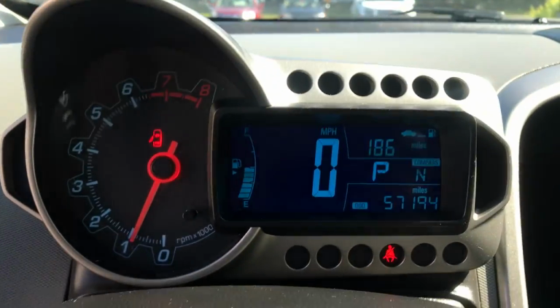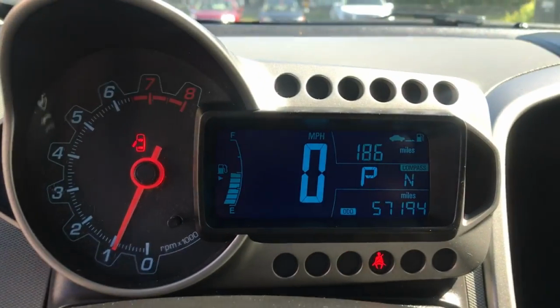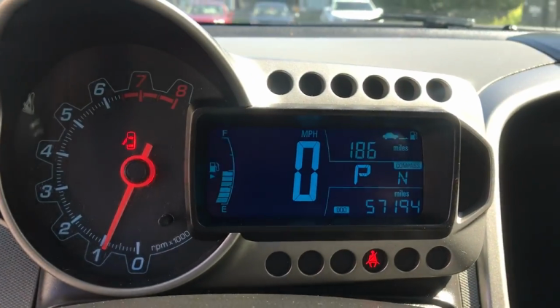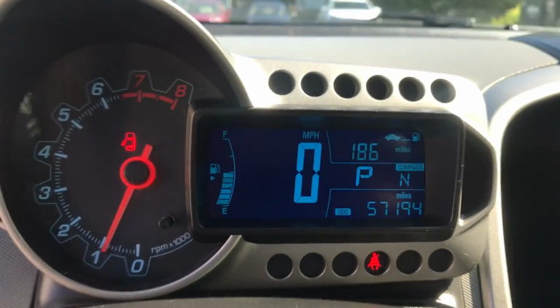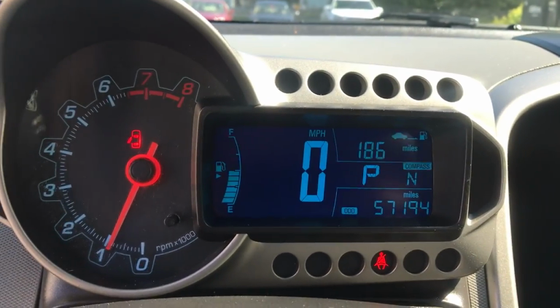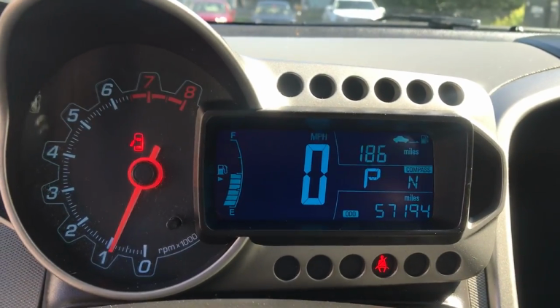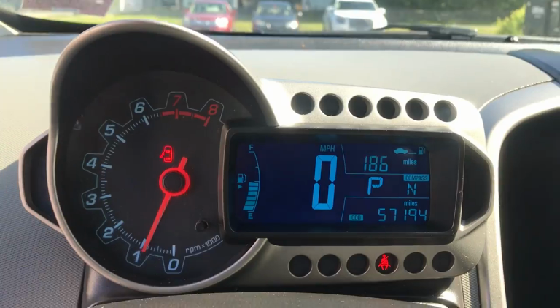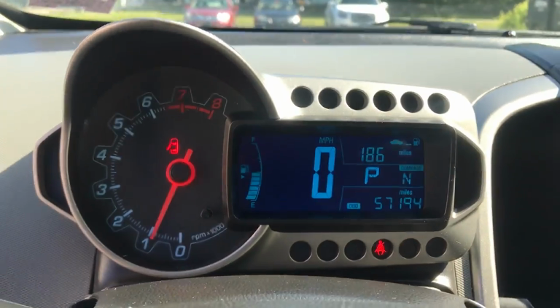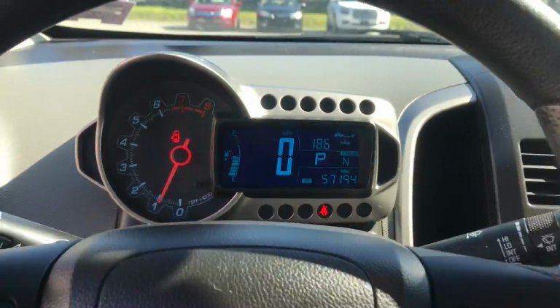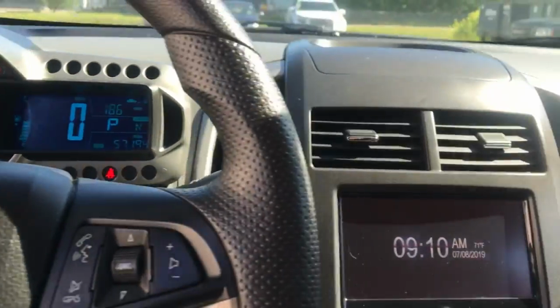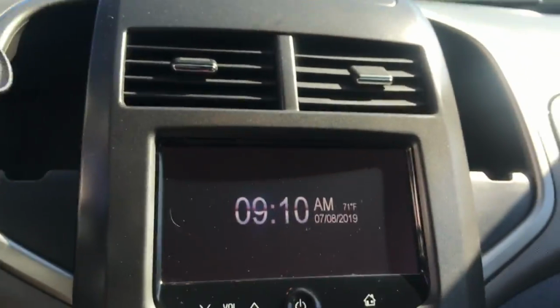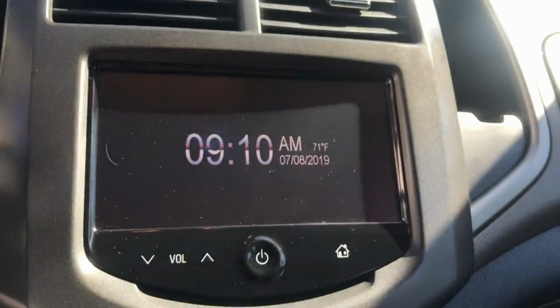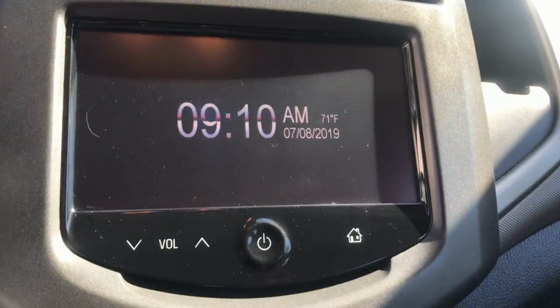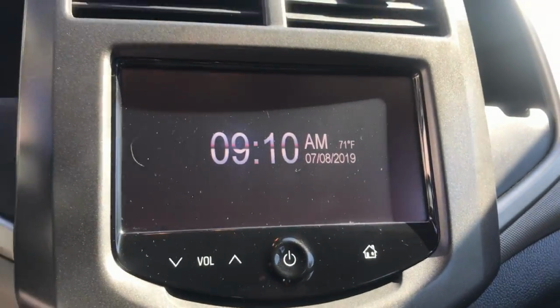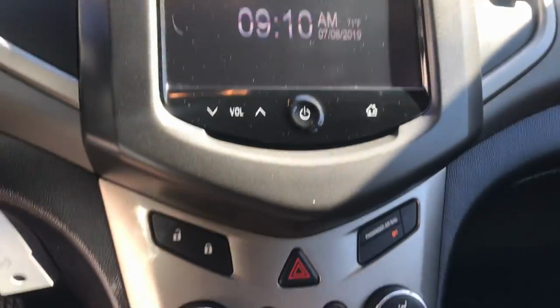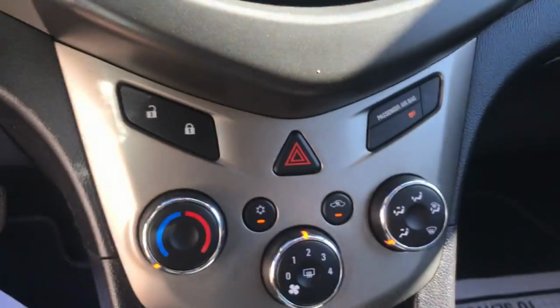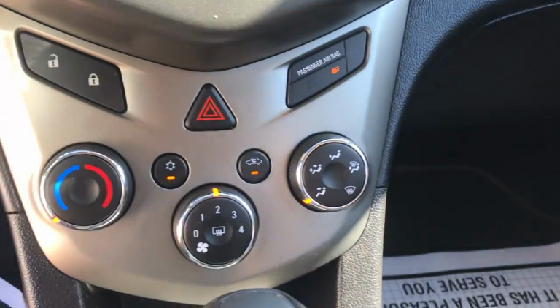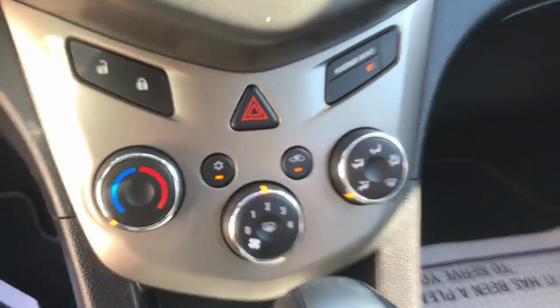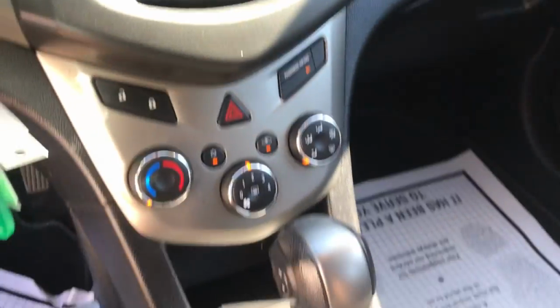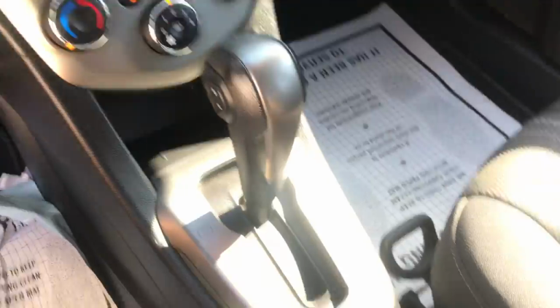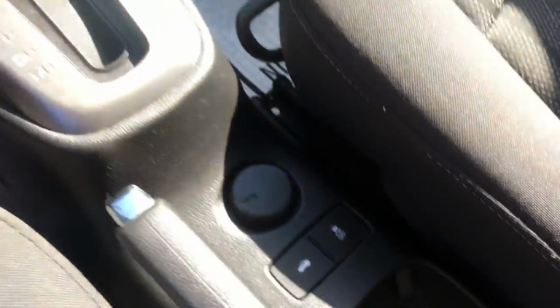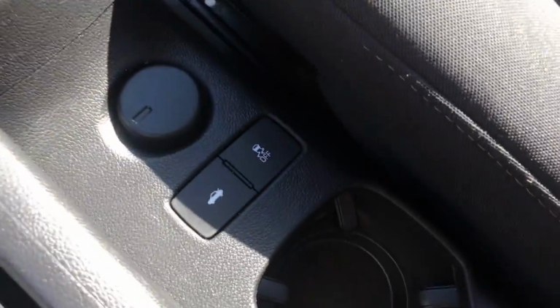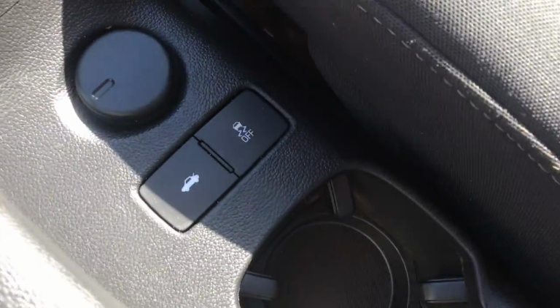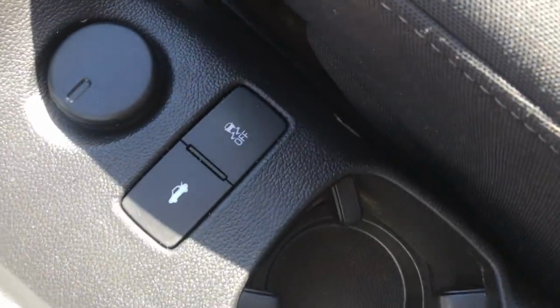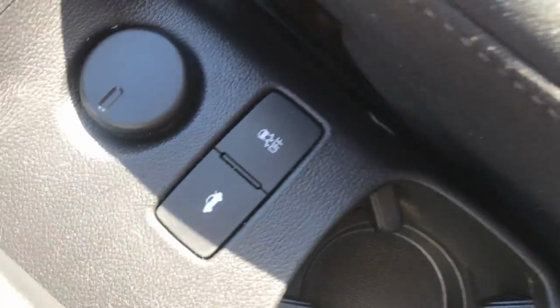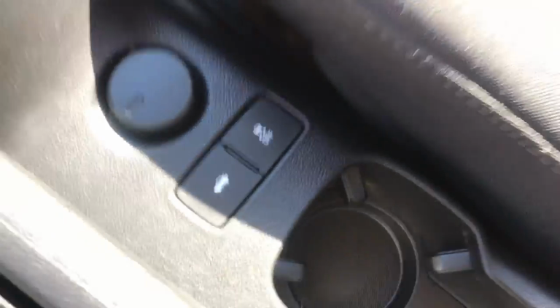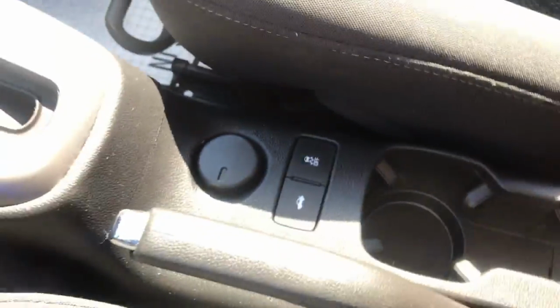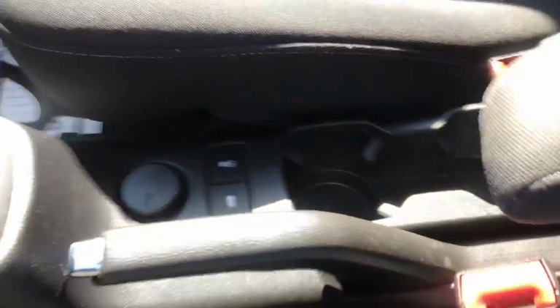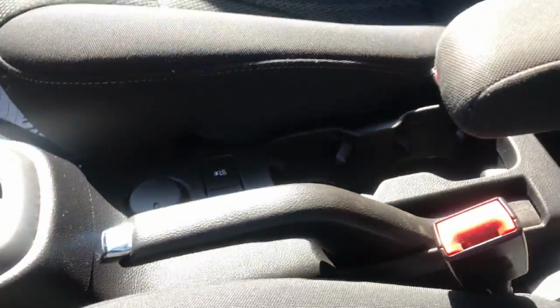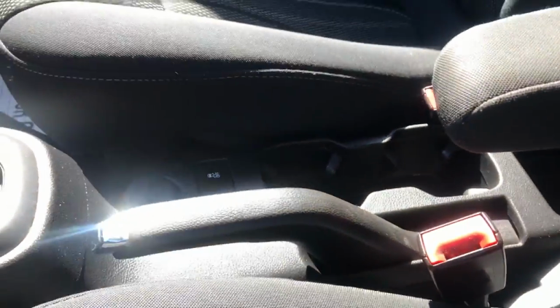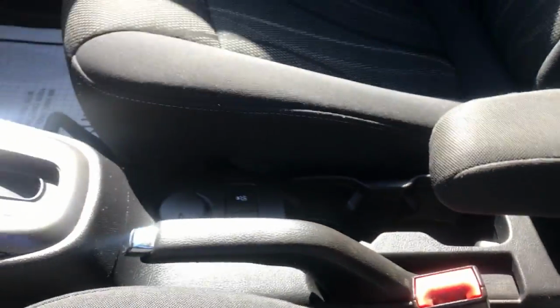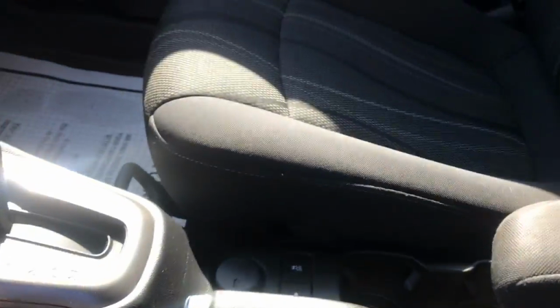Shot of the gauges here — 57,194 miles on this Sonic. Got your infotainment screen here. Got your climate controls, your shifter, got your trunk release, traction control on and off, and your cup holders there.